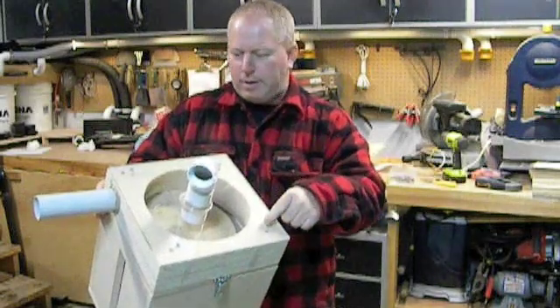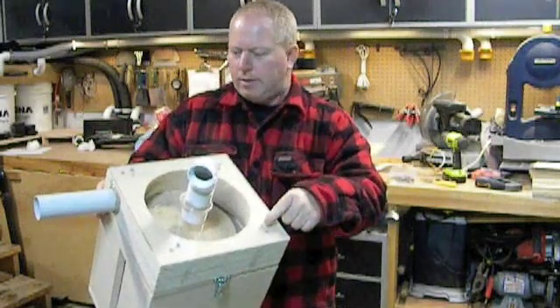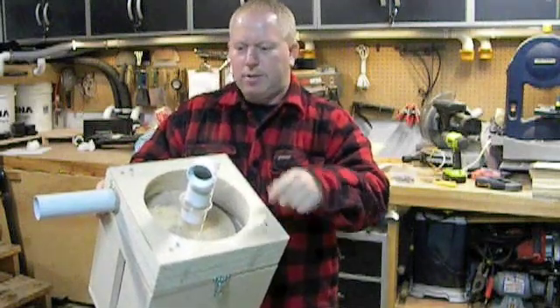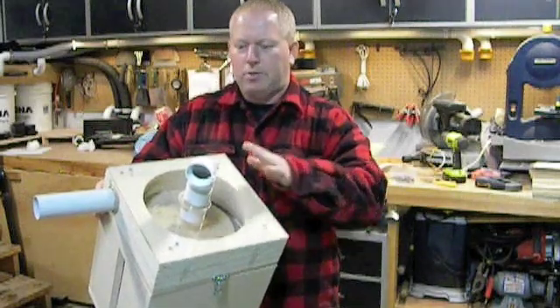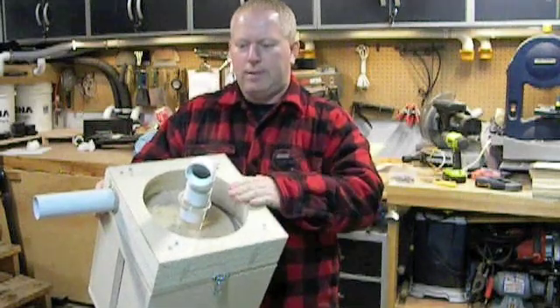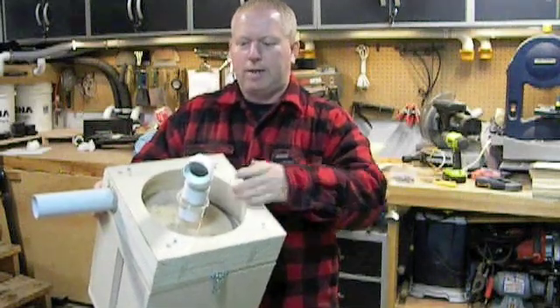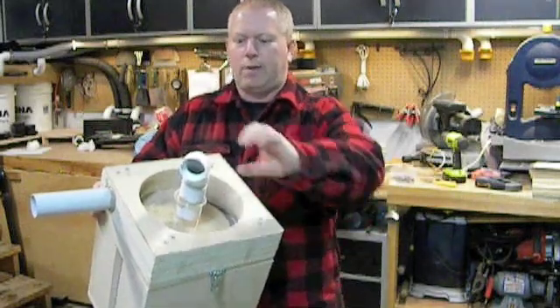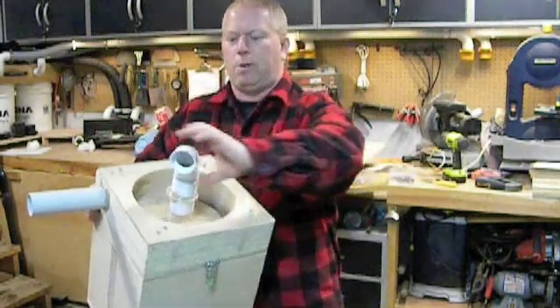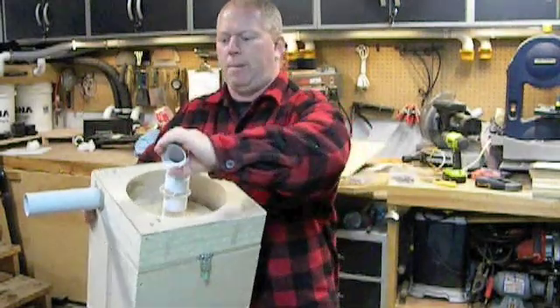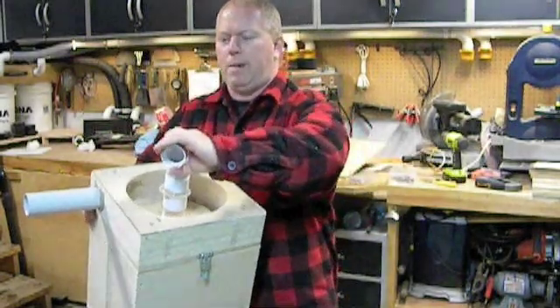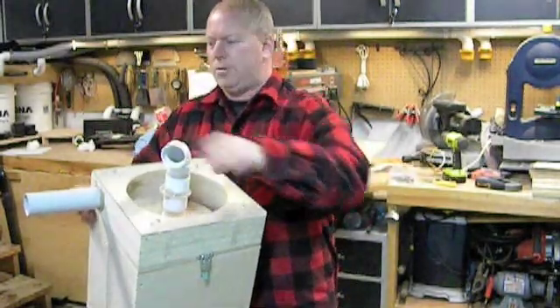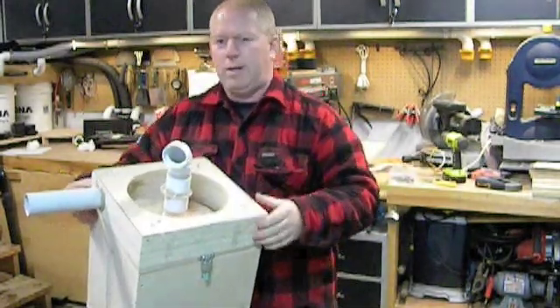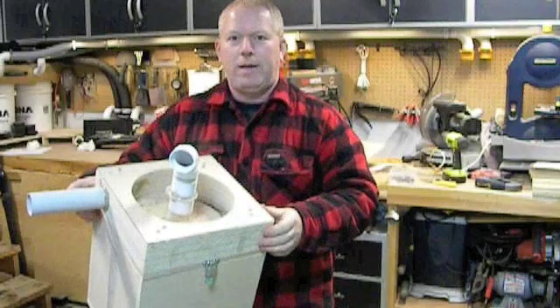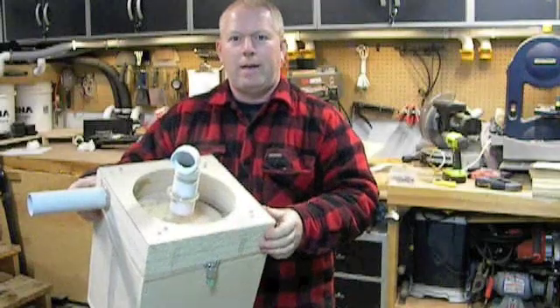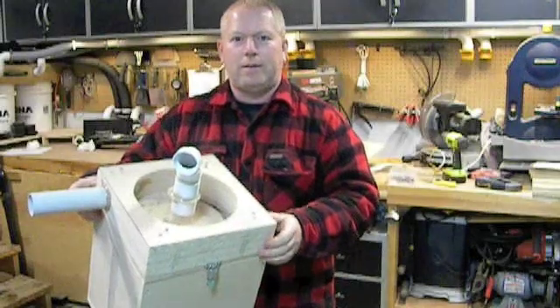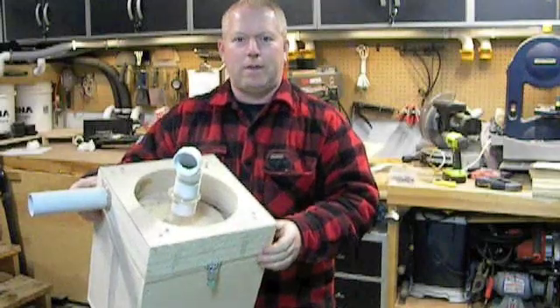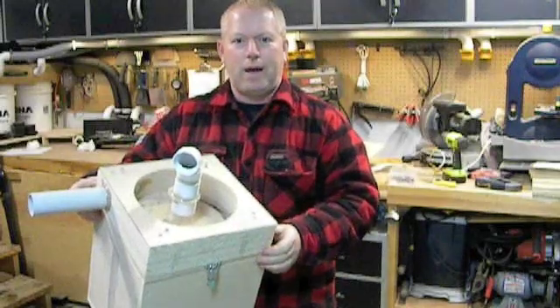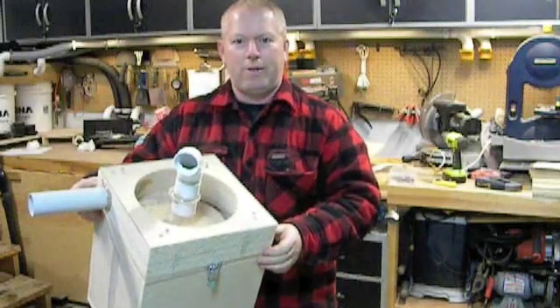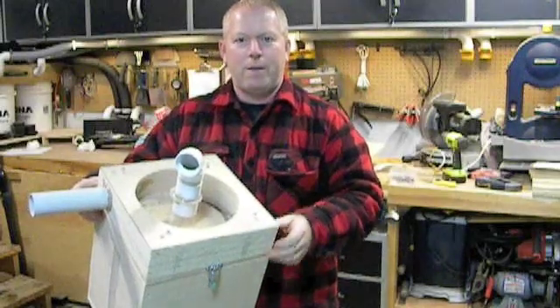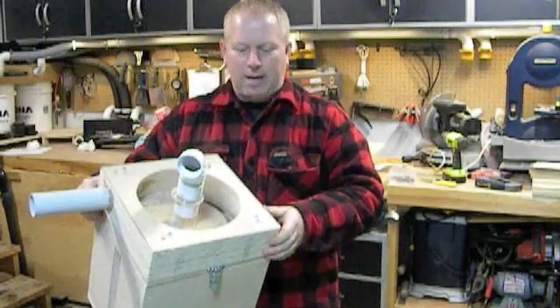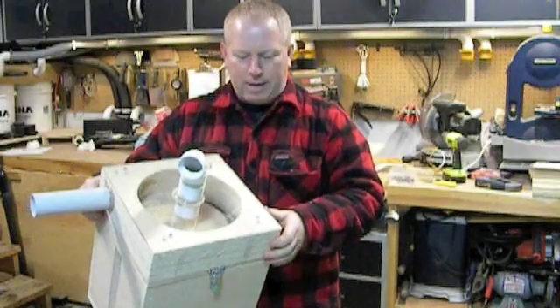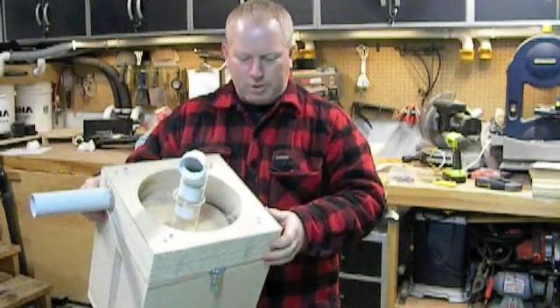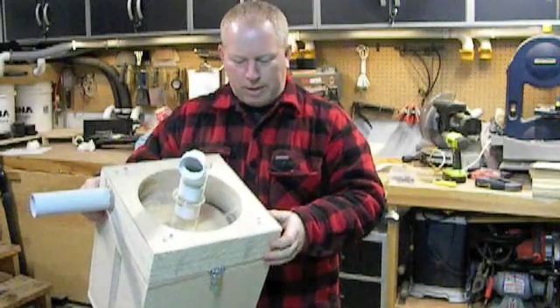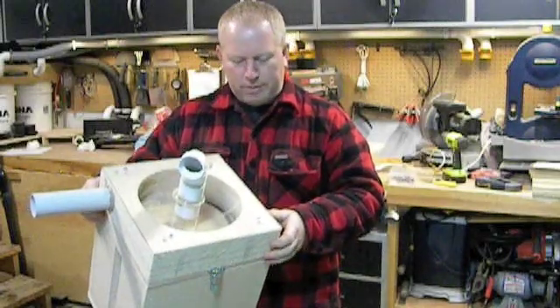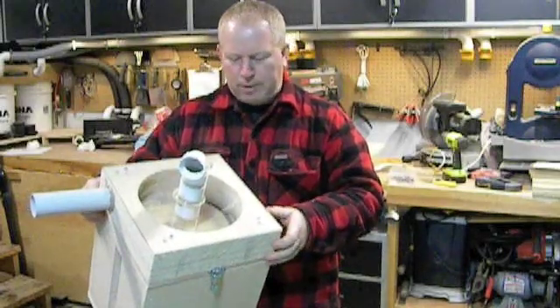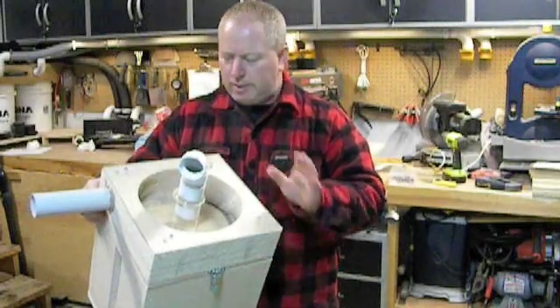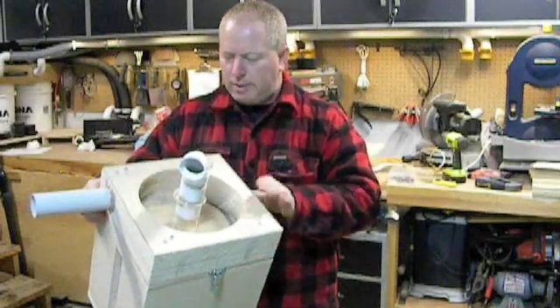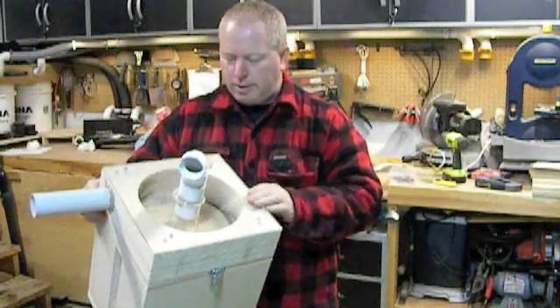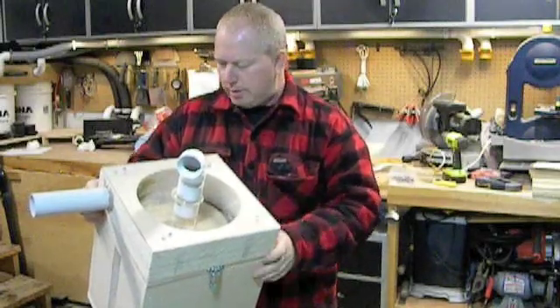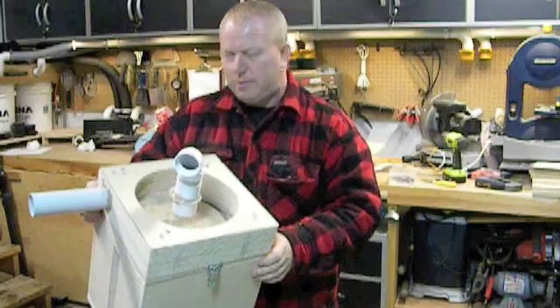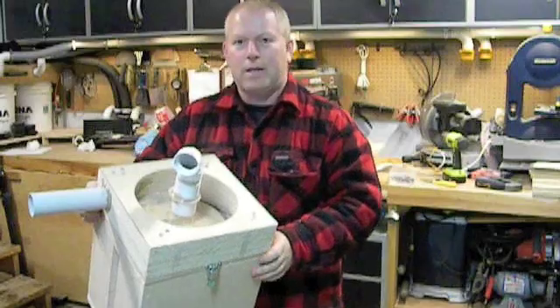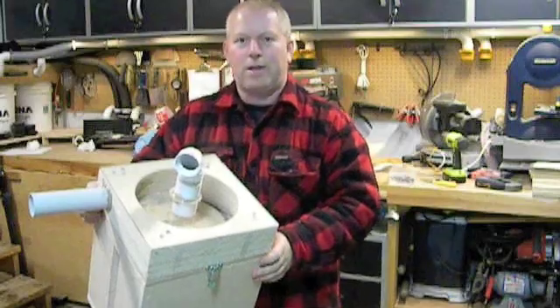So this is ready to test. We've got to put our plumbing couplers on and then I'll dig out the vacuum and show you how to use it and test it out.